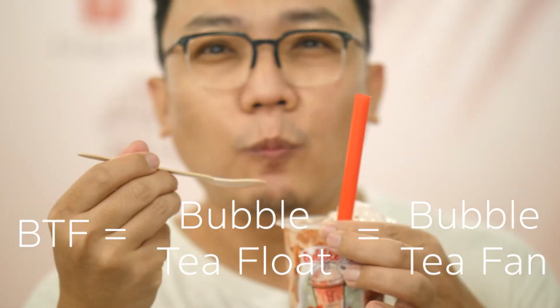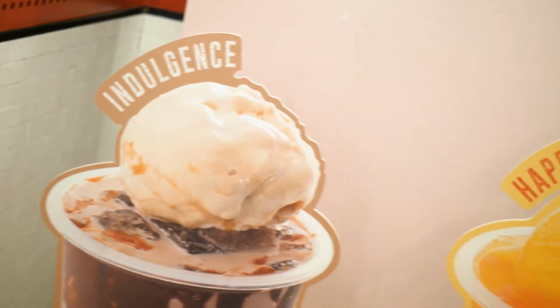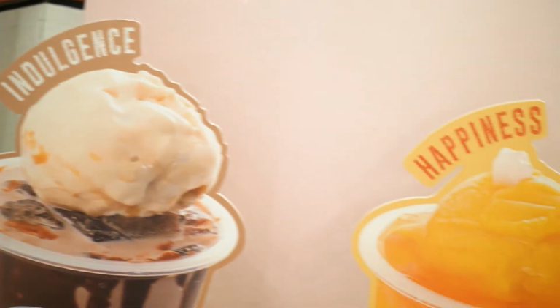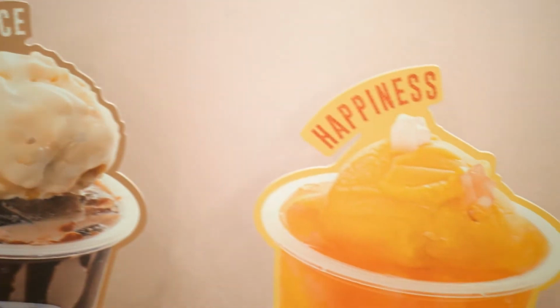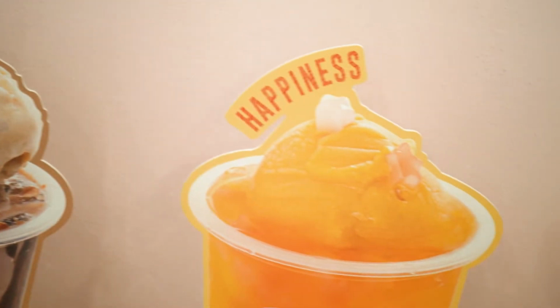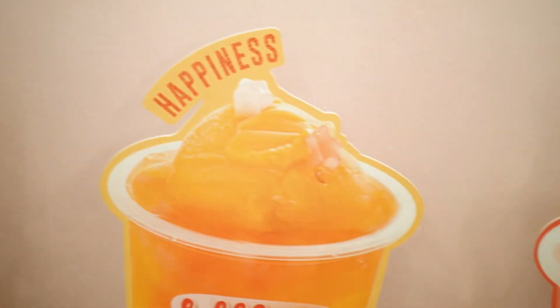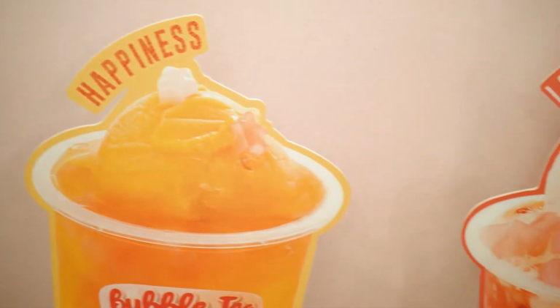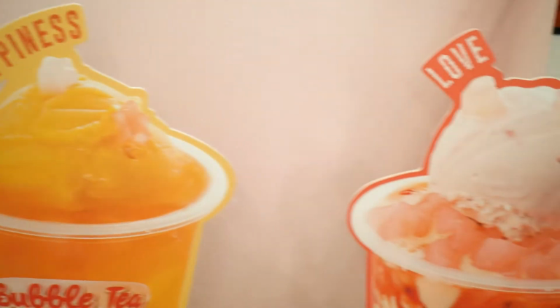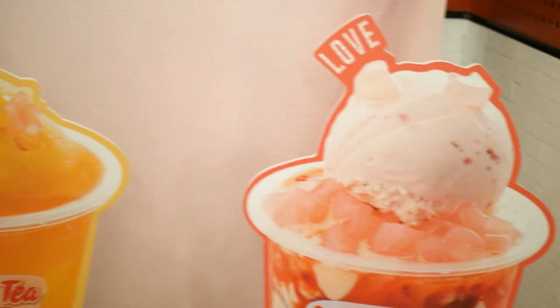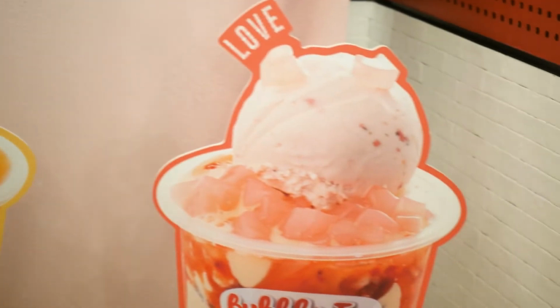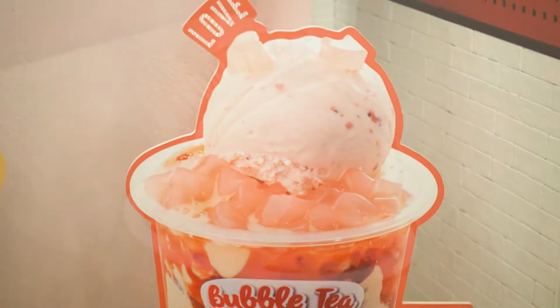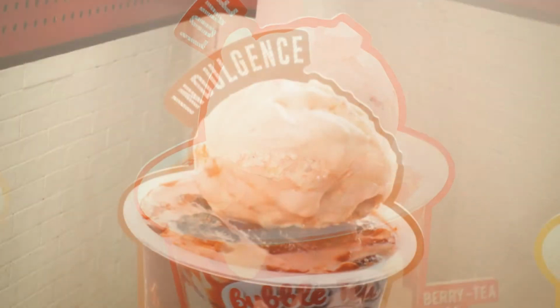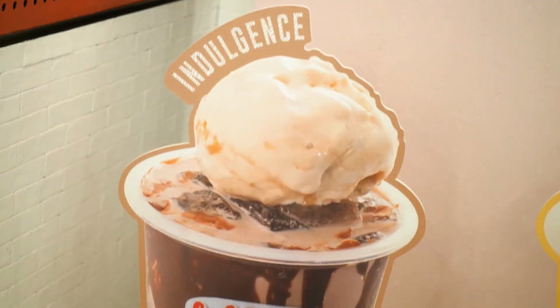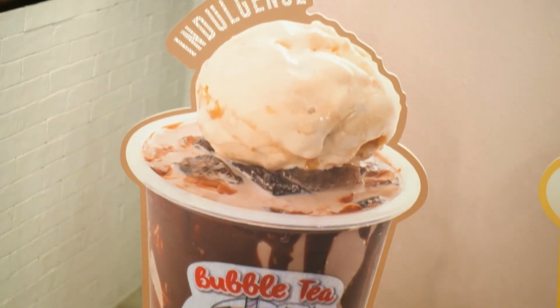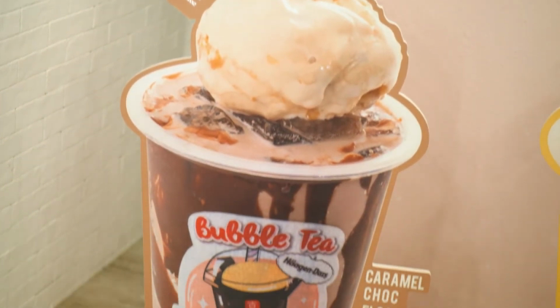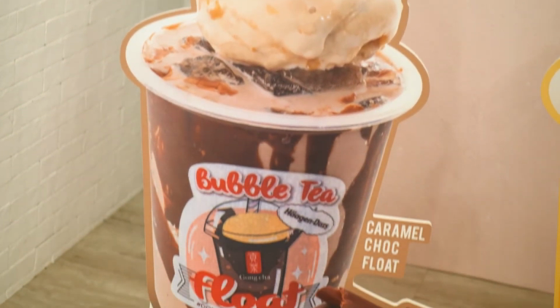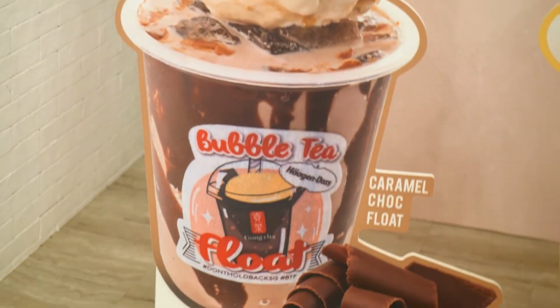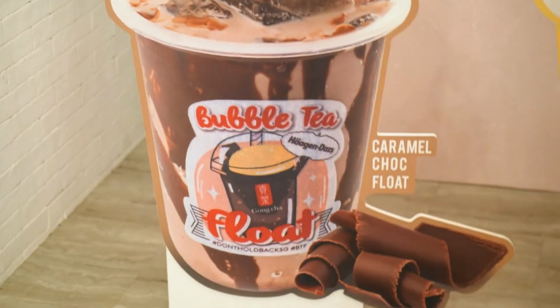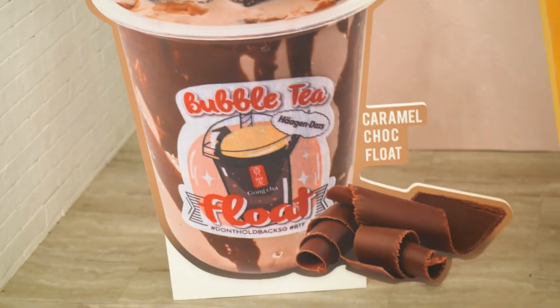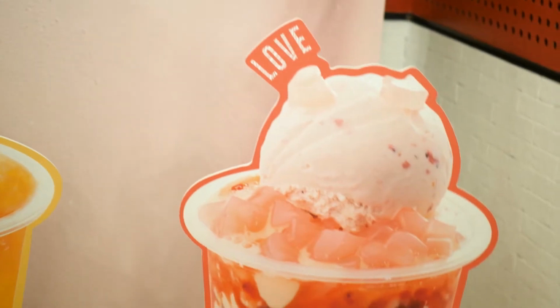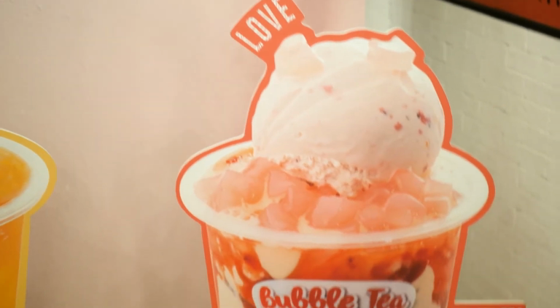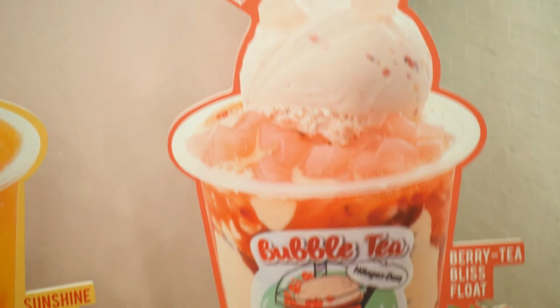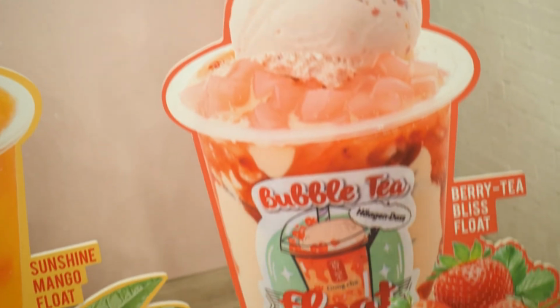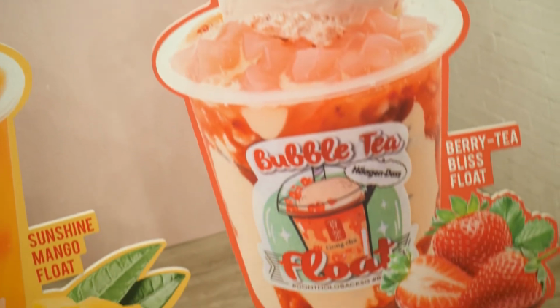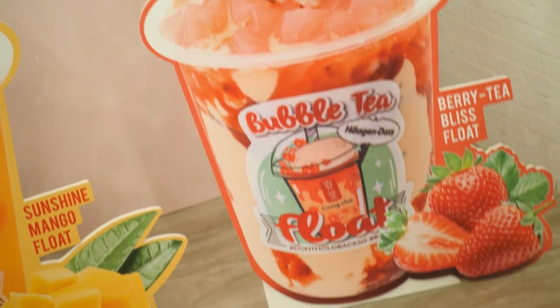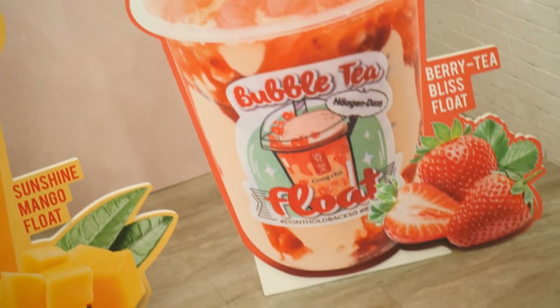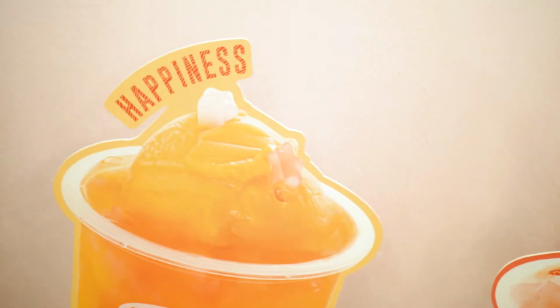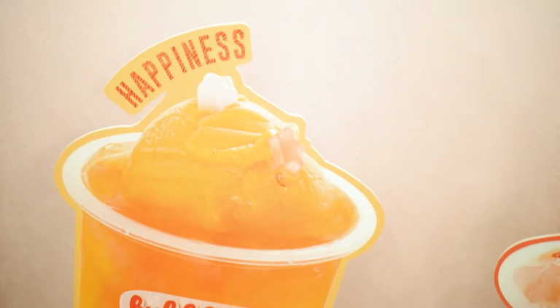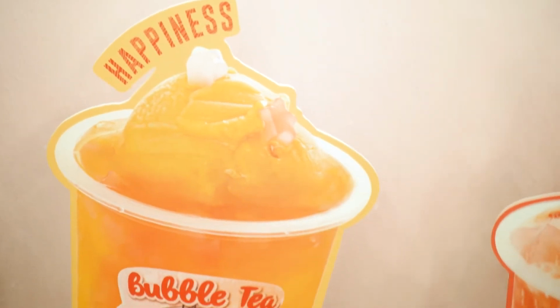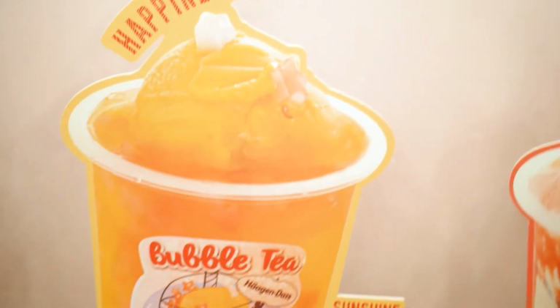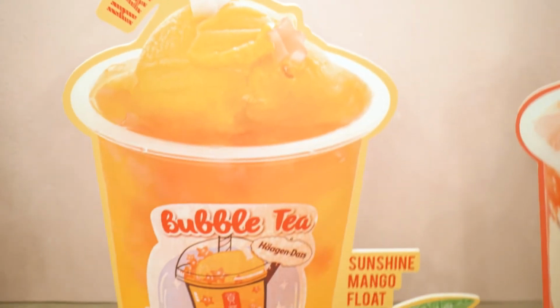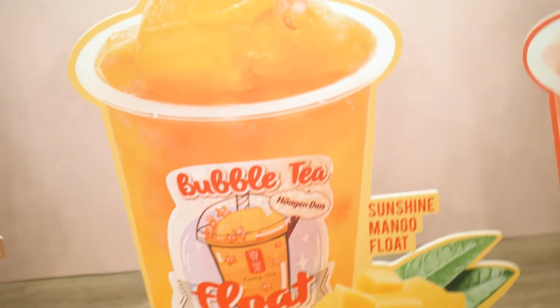The three flavours each represent Indulgence, Love and Happiness. For Indulgence, there's Caramel Chalk BTF. For Love, Berry Tea Bliss BTF. And for Happiness, Sunshine Mango BTF.